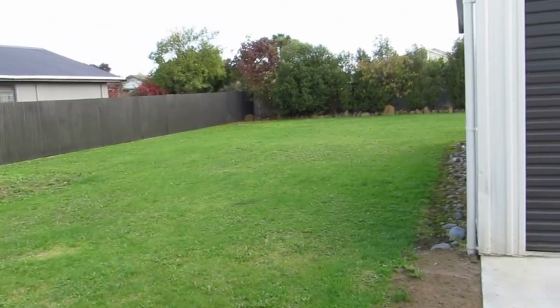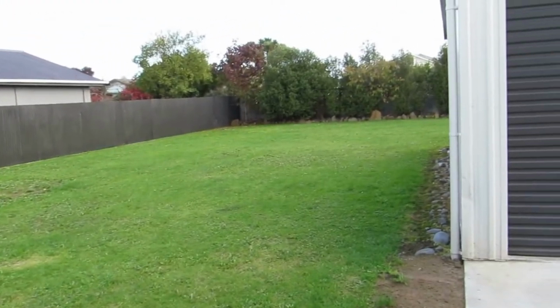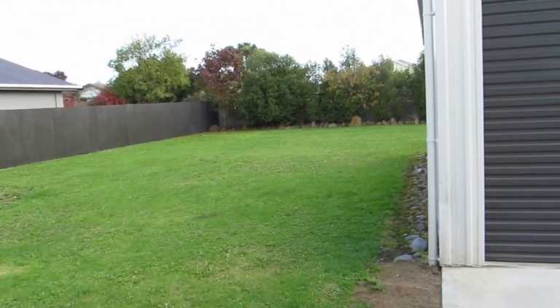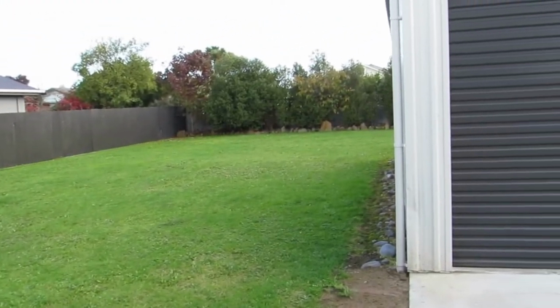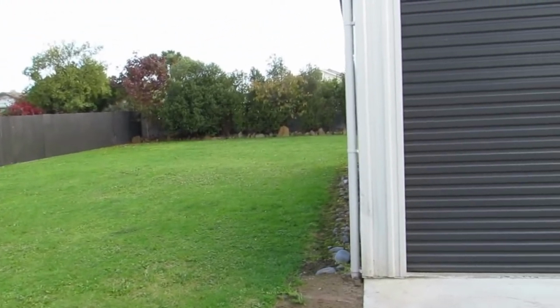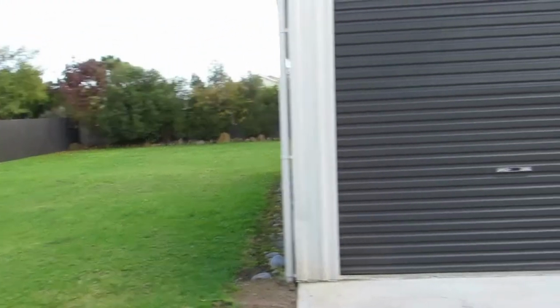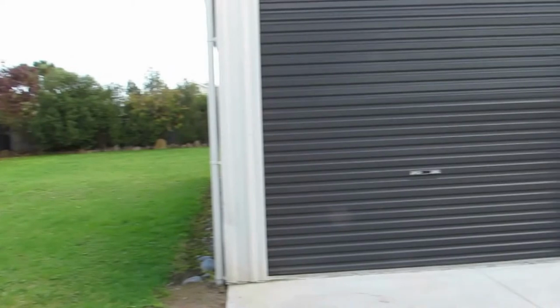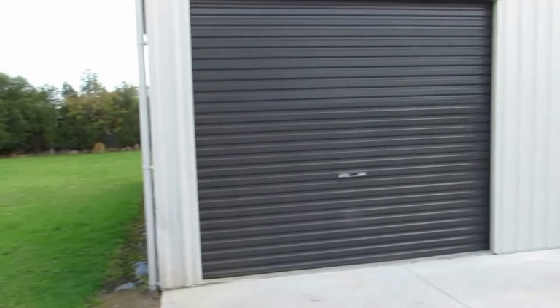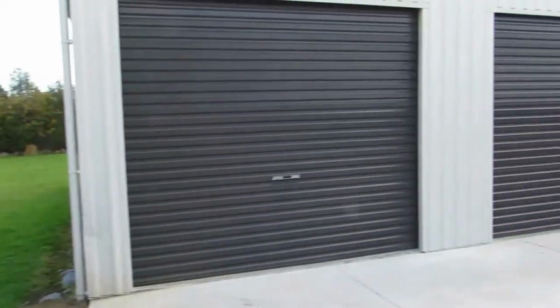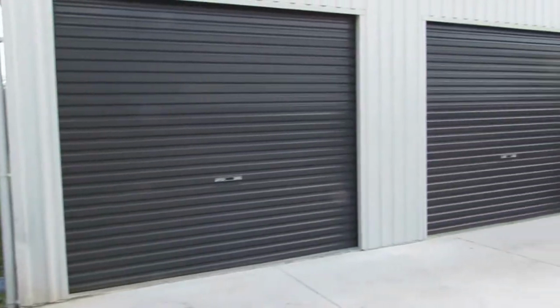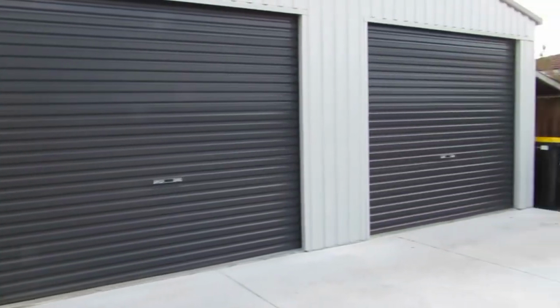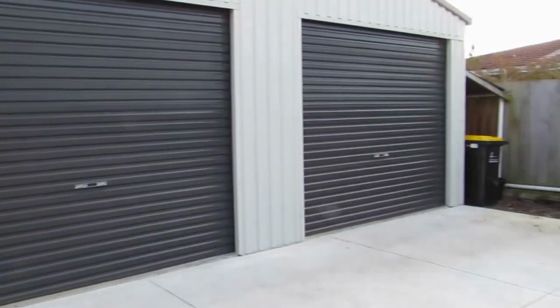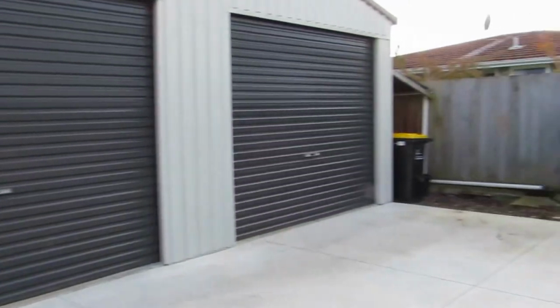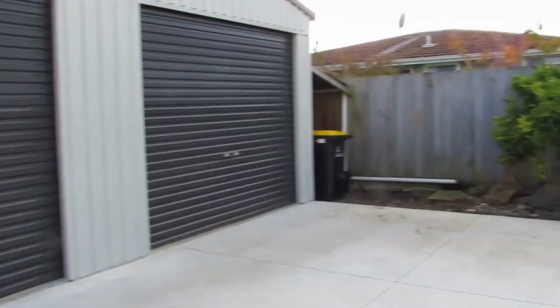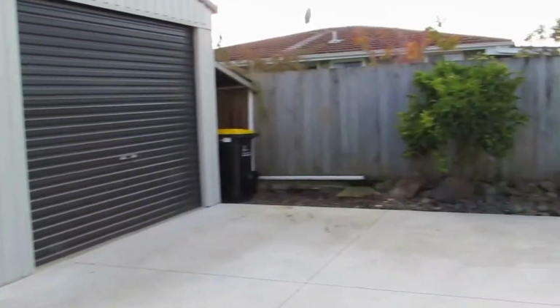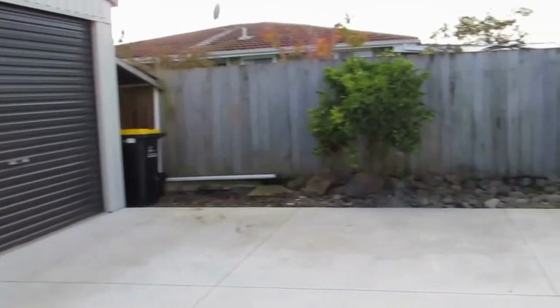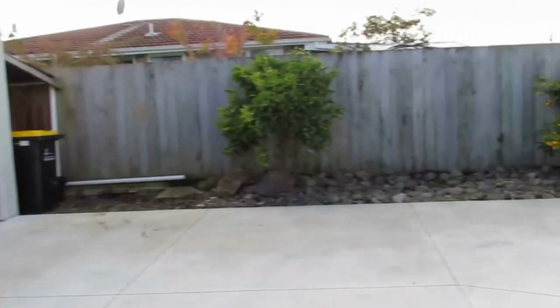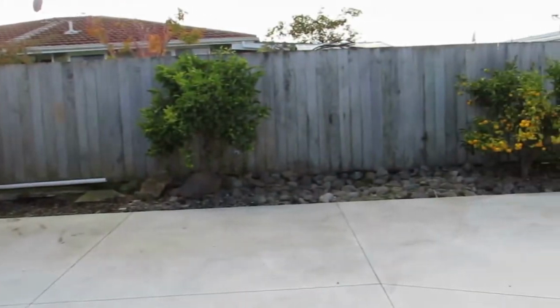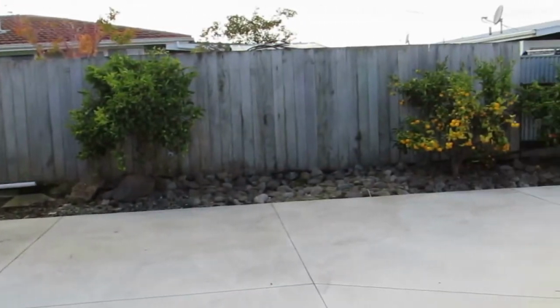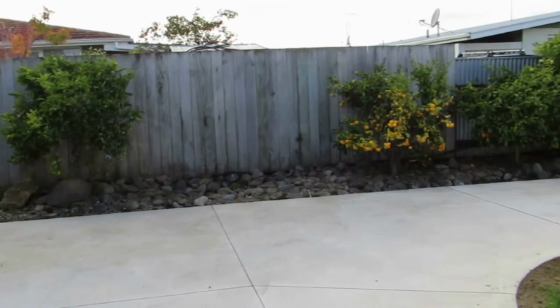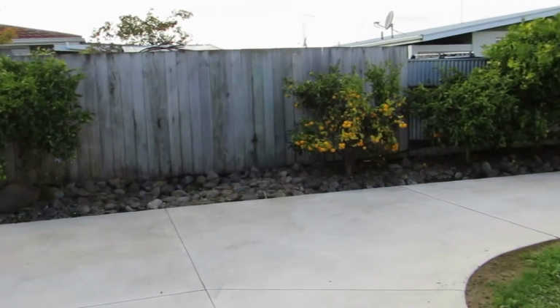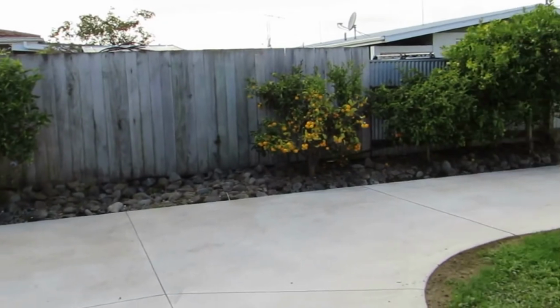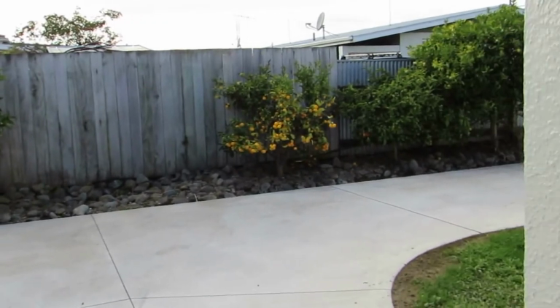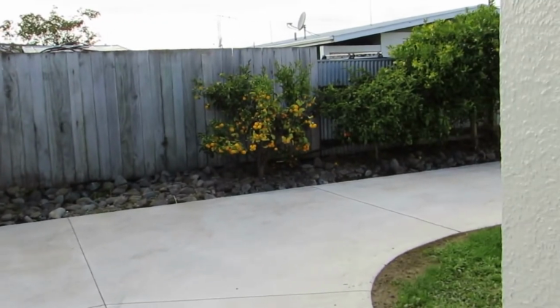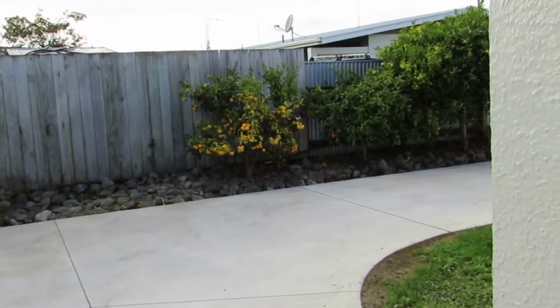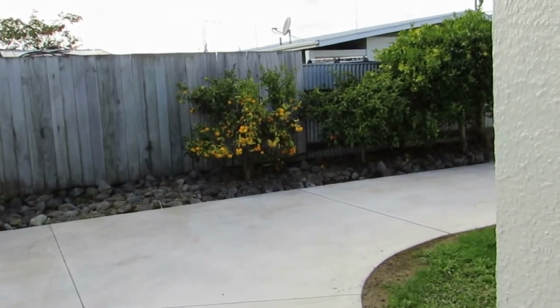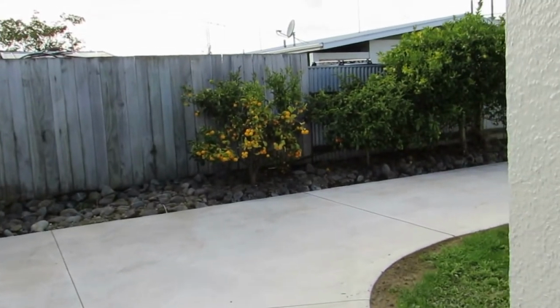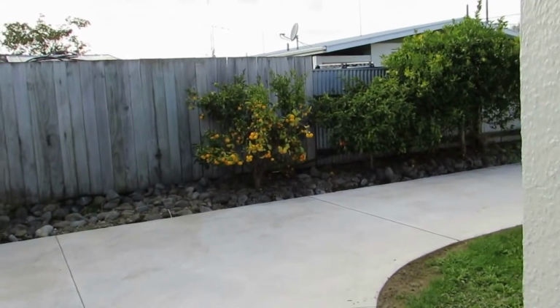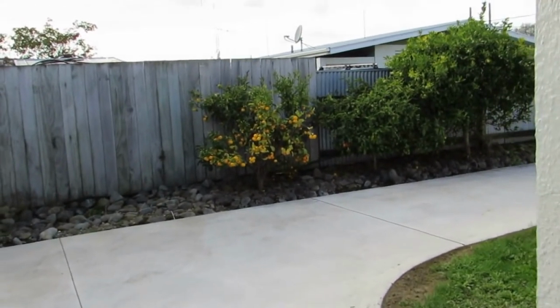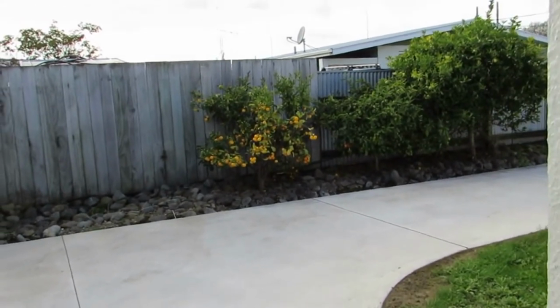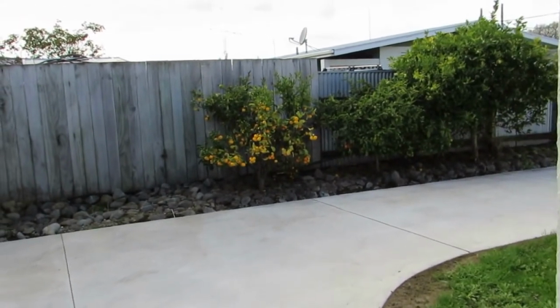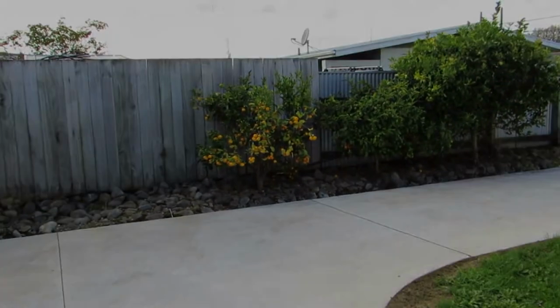Well, thank you for this tour. If you'd like to have a look through please feel free to contact me. This tour is basically just to give you an idea of the layout of the house, so if you'd like an in-depth tour please feel free to contact me. Thank you.